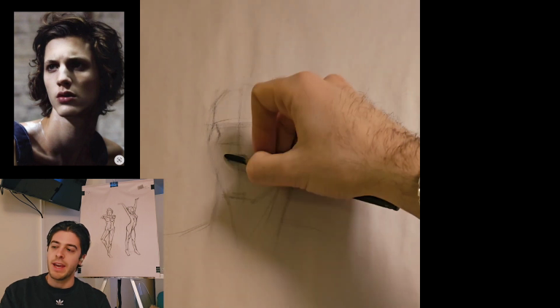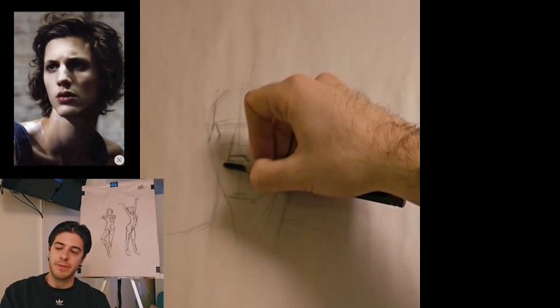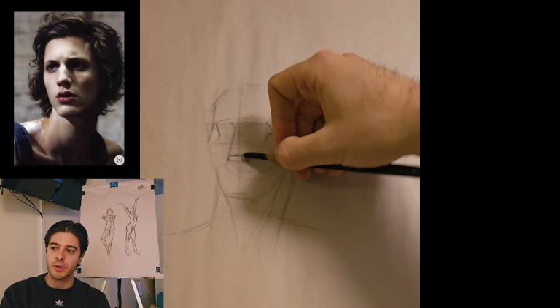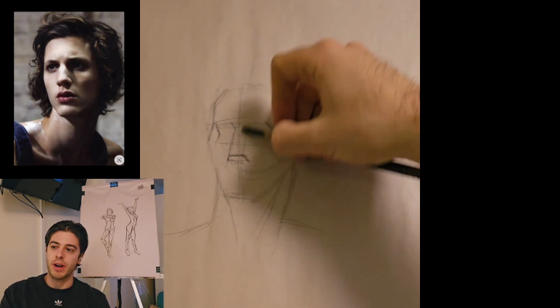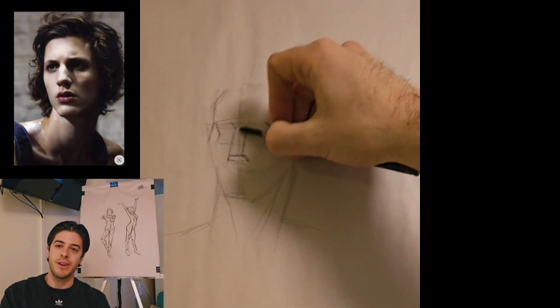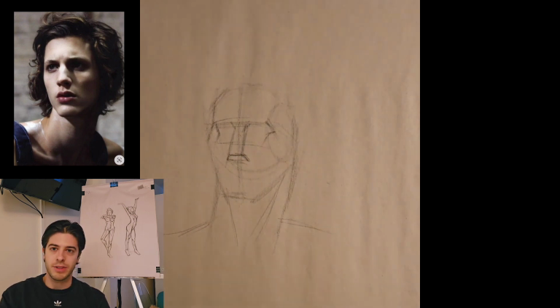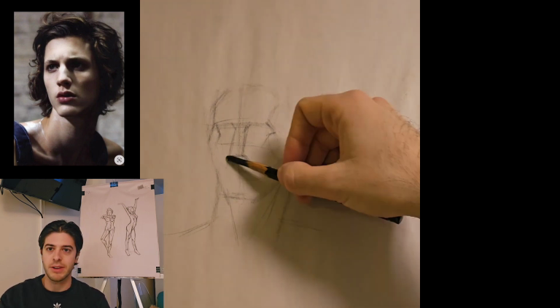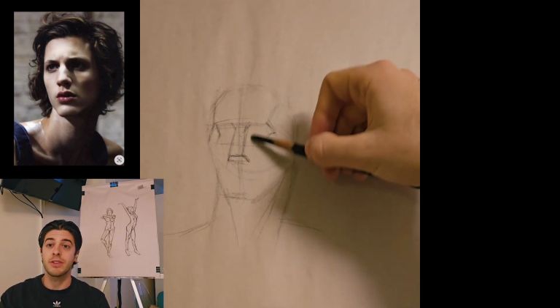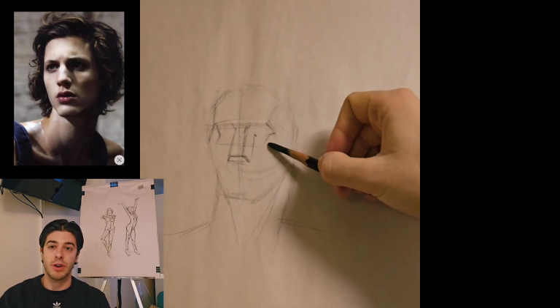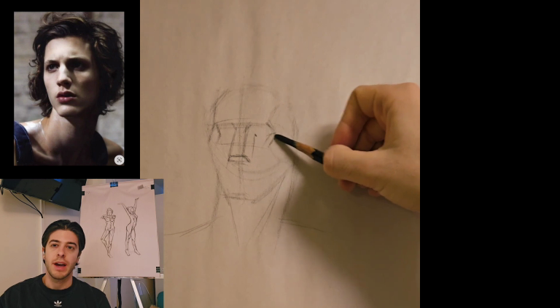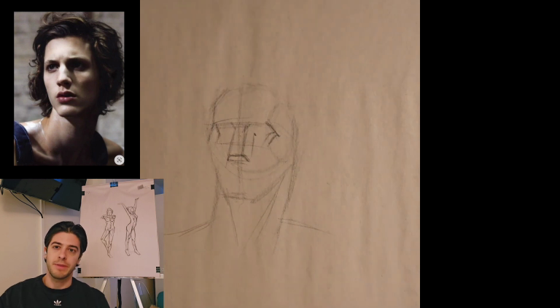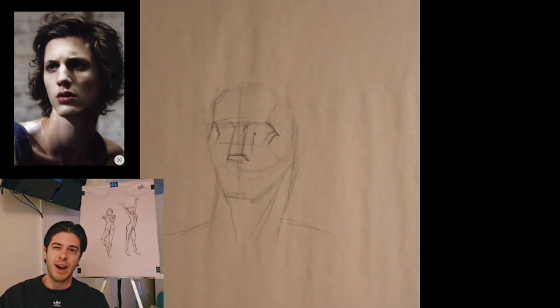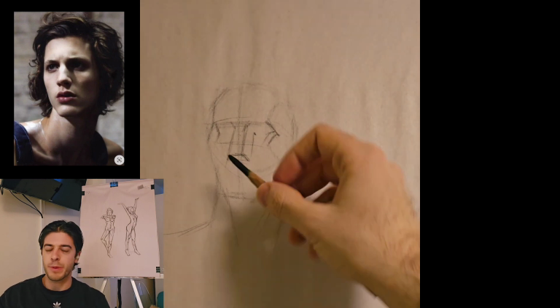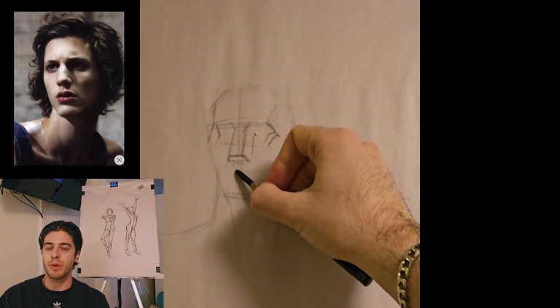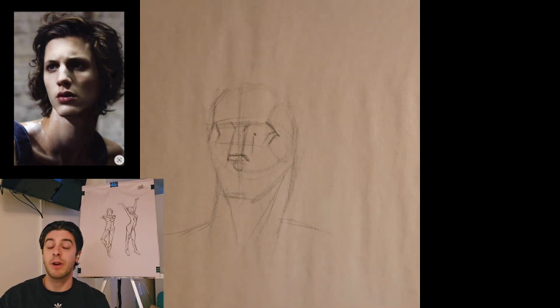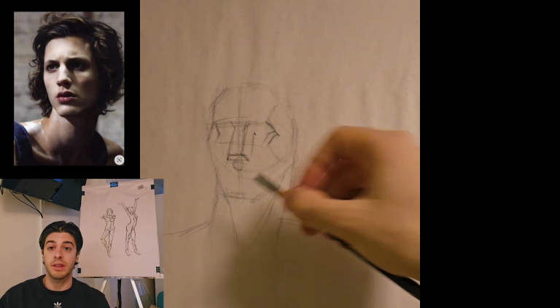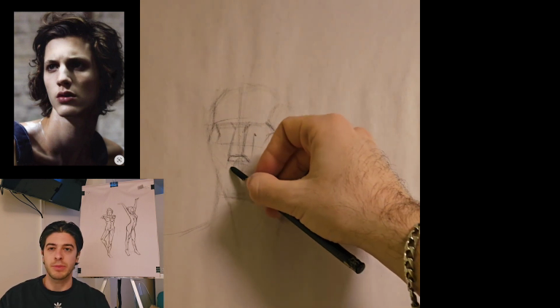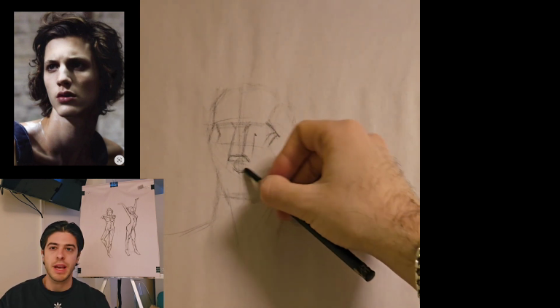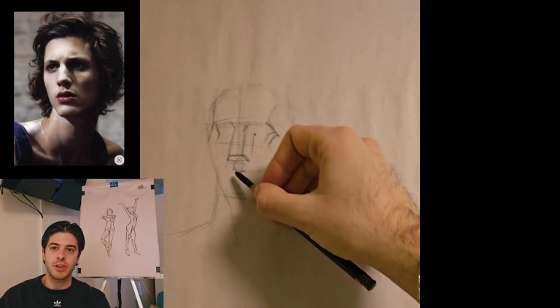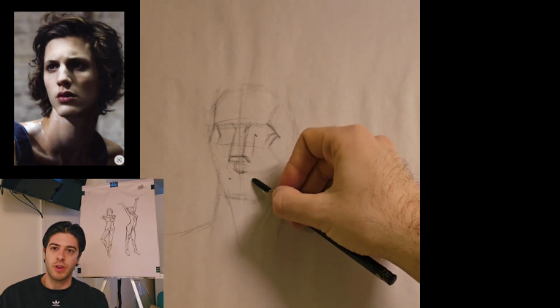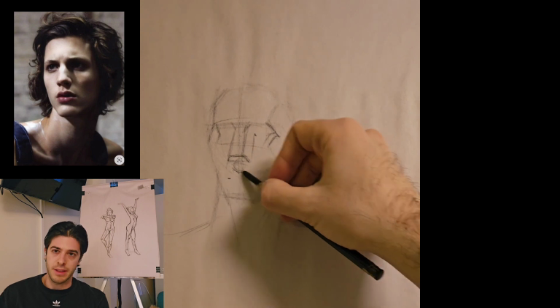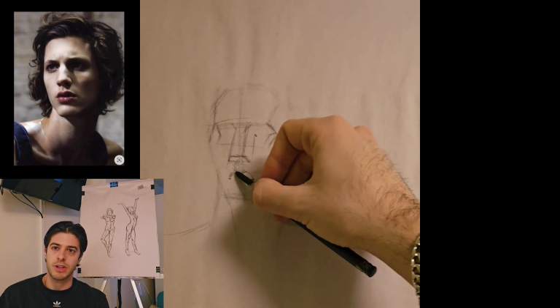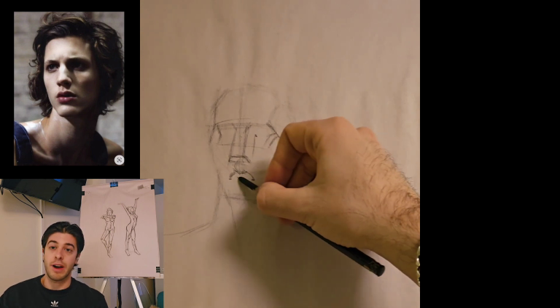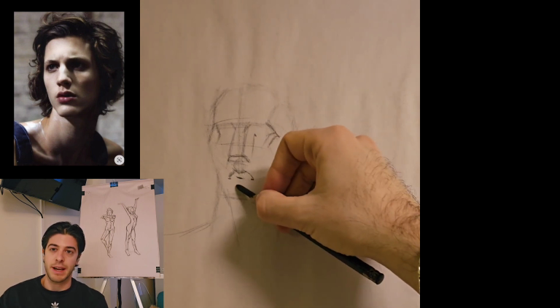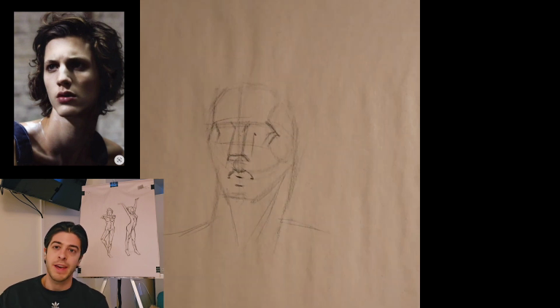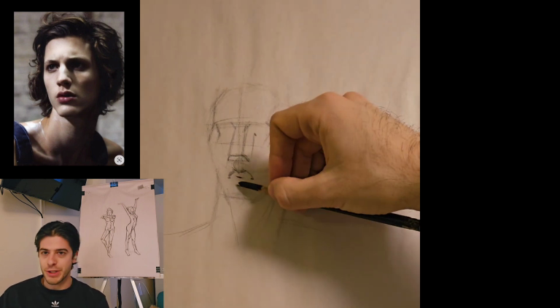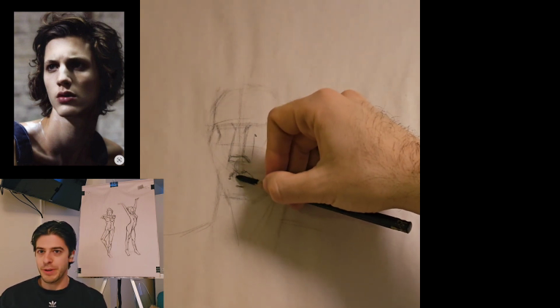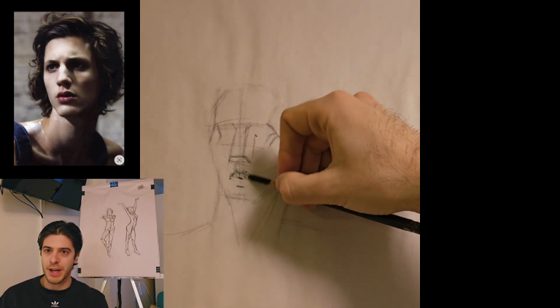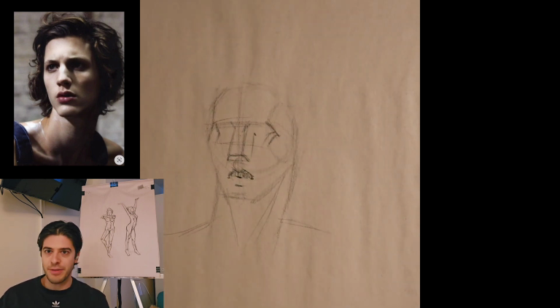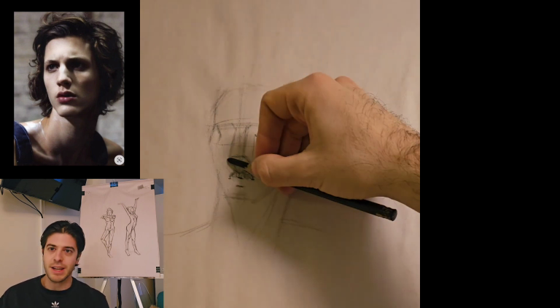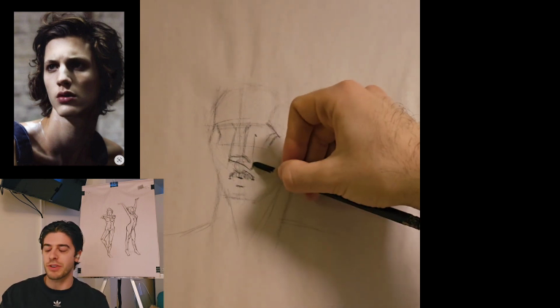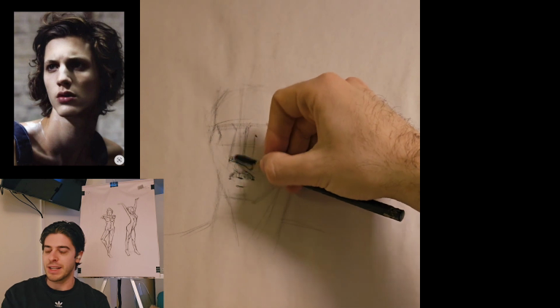It brought me to a point where I said, okay, there's something here that I need to try and solve. Given how comfortable I am with portraits and how much I love drawing portraits, I shouldn't be struggling this much under the five-minute timer. I know it's a short period, but nevertheless, I shouldn't be struggling to that extent.